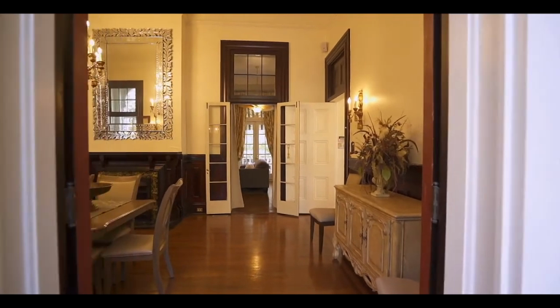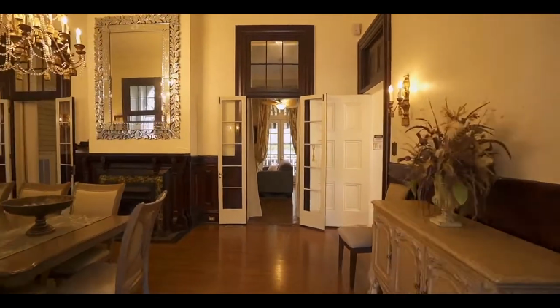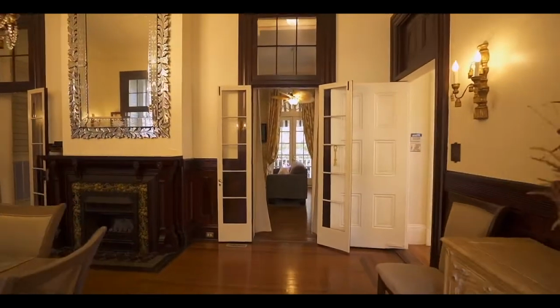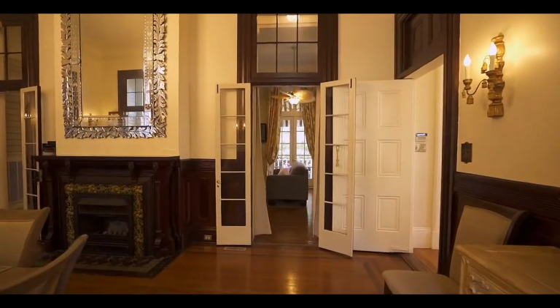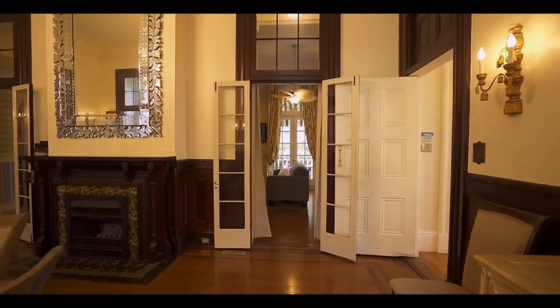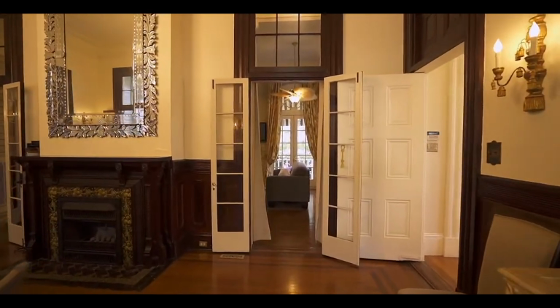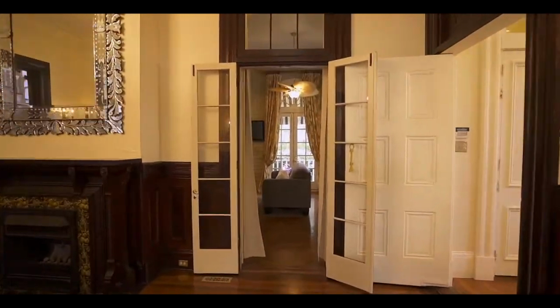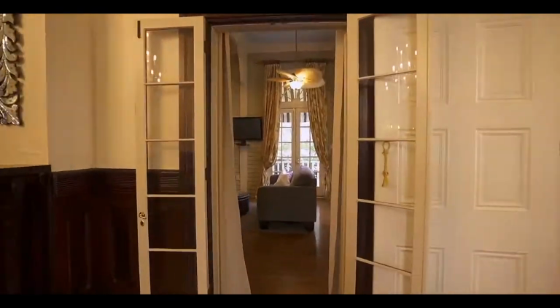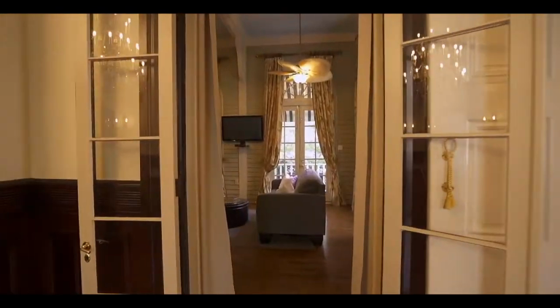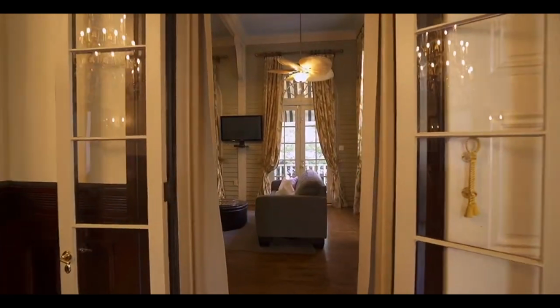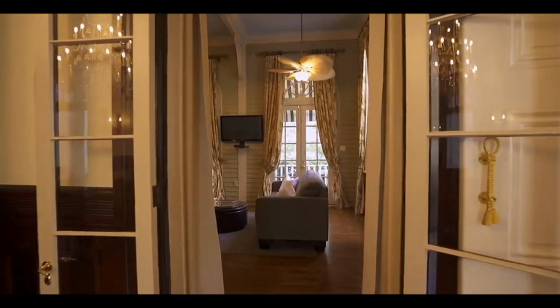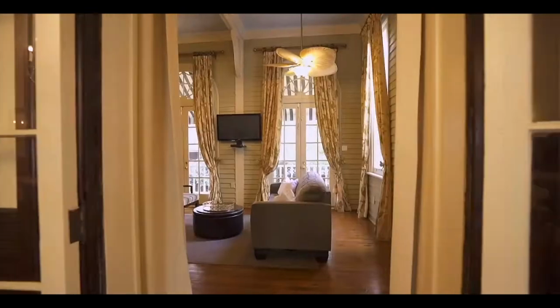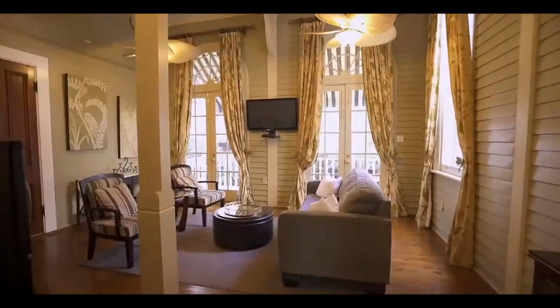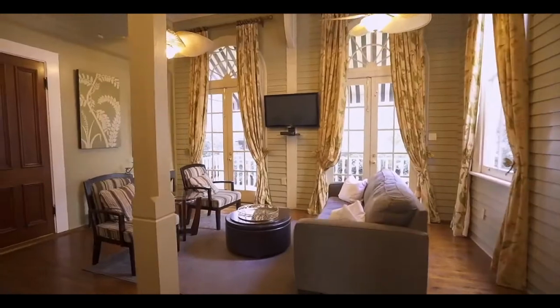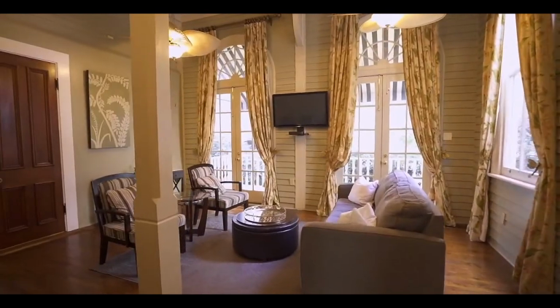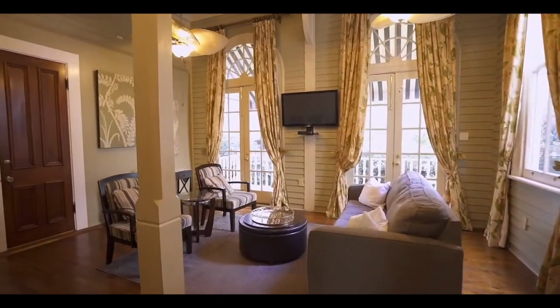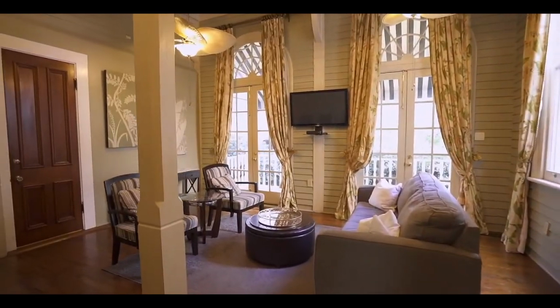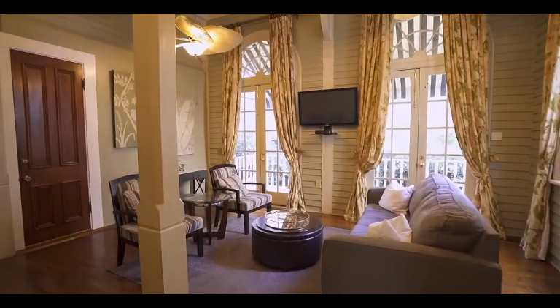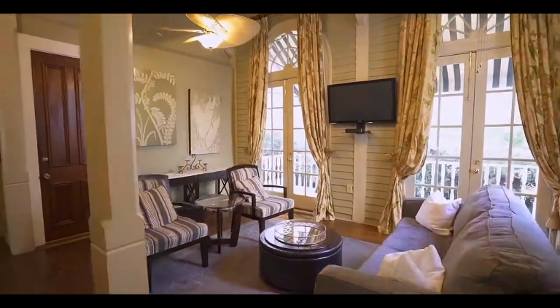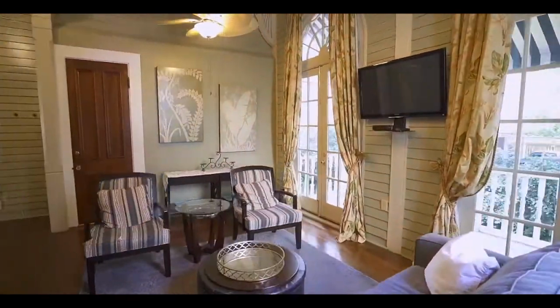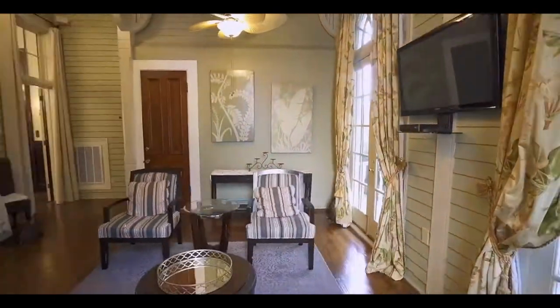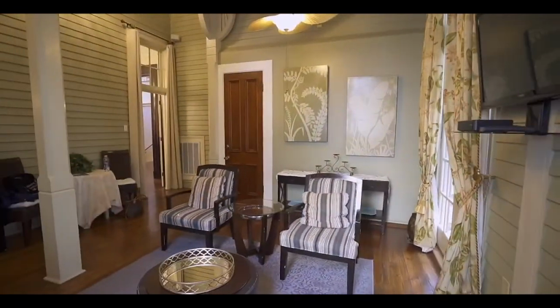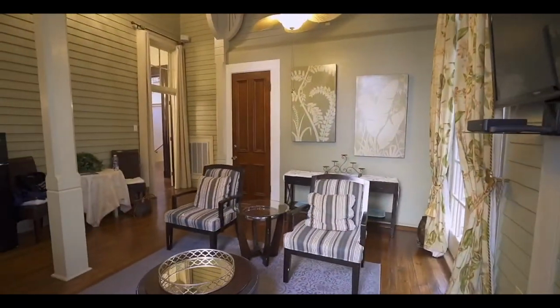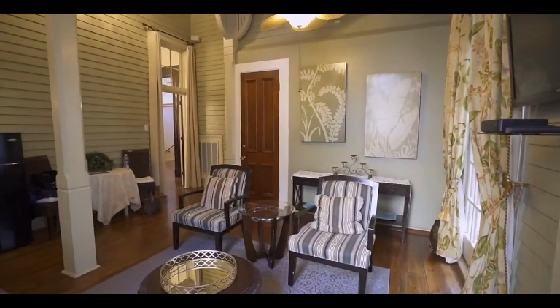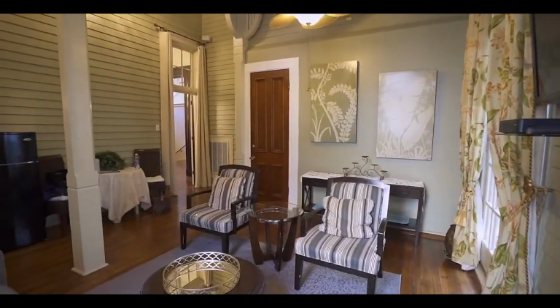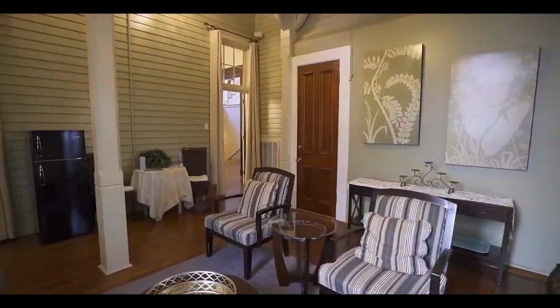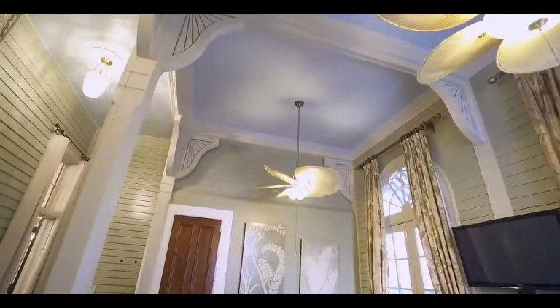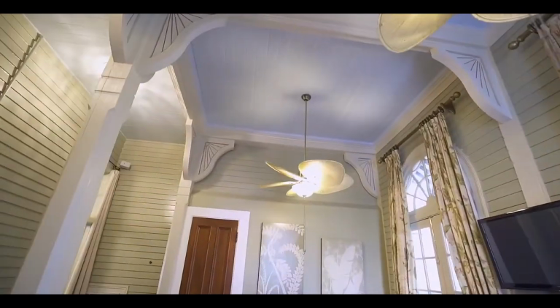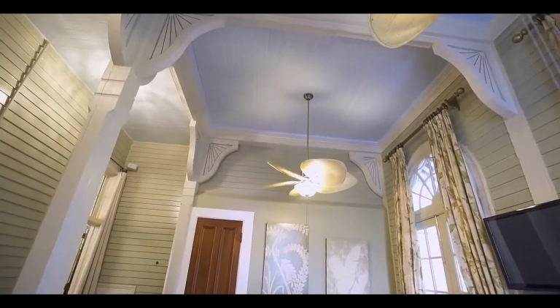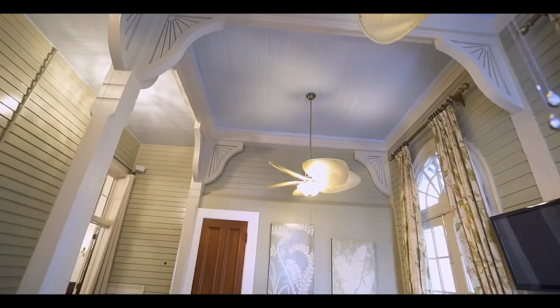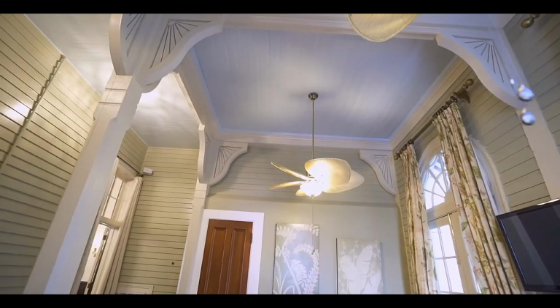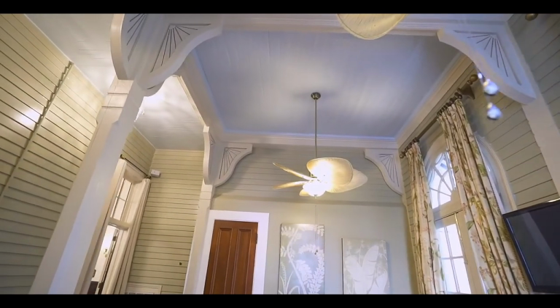The sitting room is just one of my favorite features. It really showcases those neat windows, high ceilings, and custom drapes, and leads right out into the courtyard.